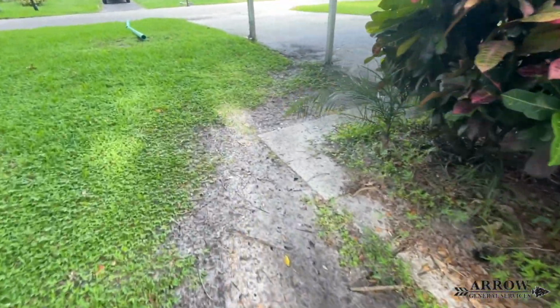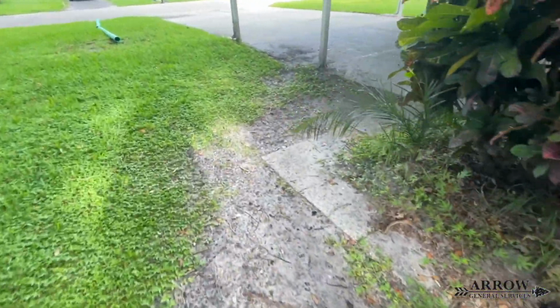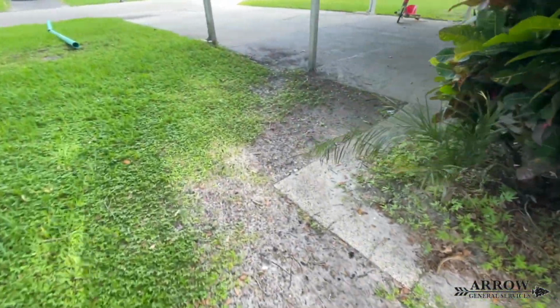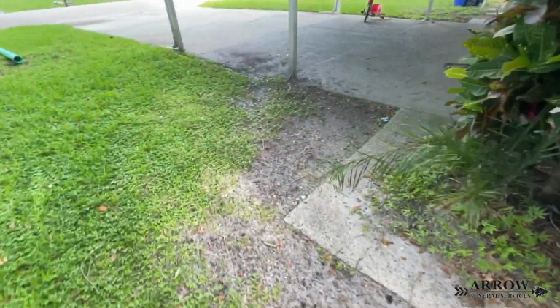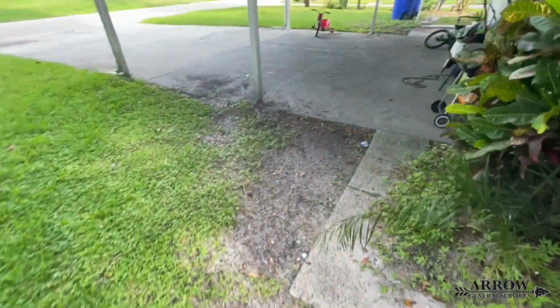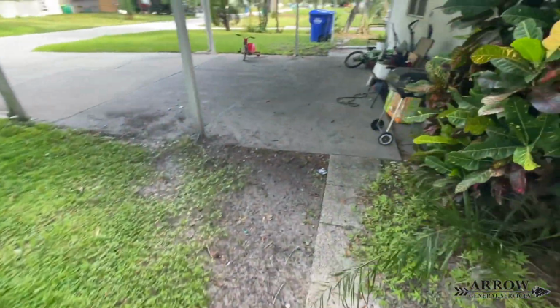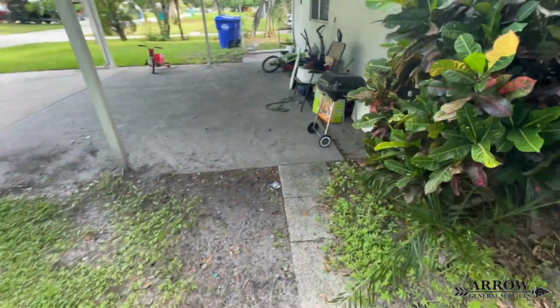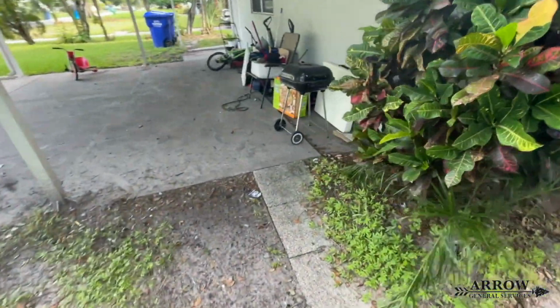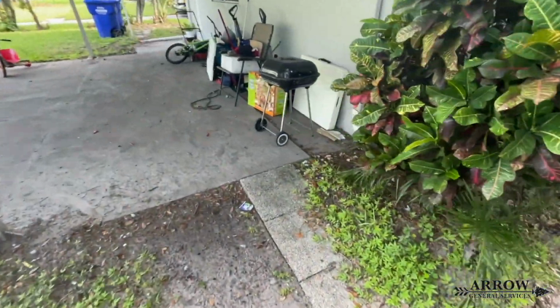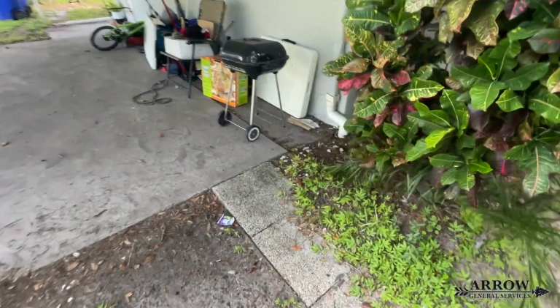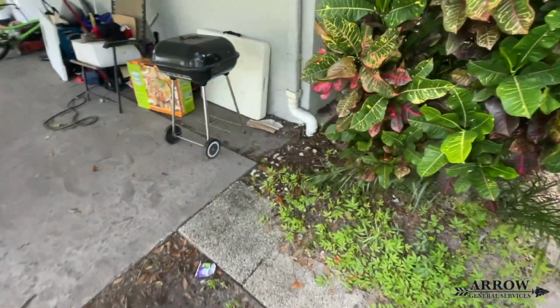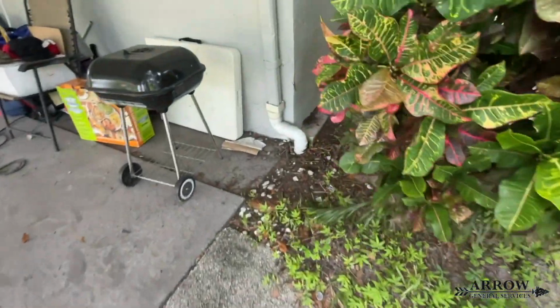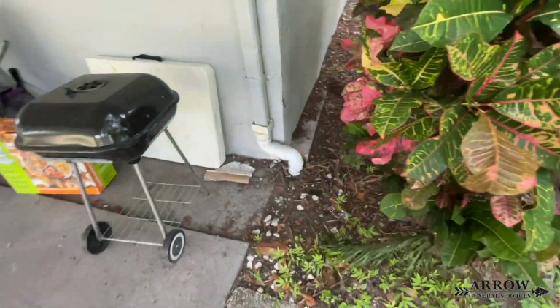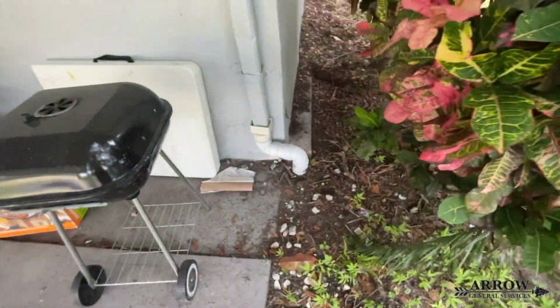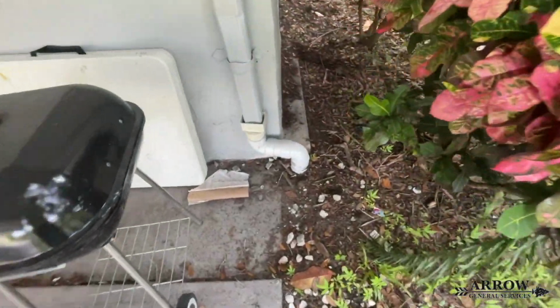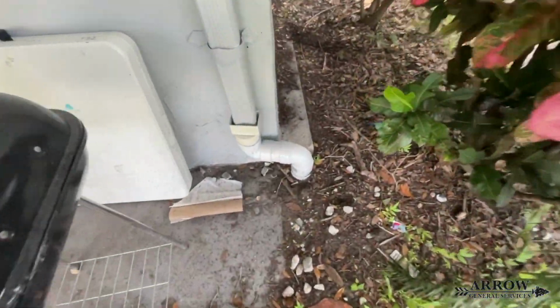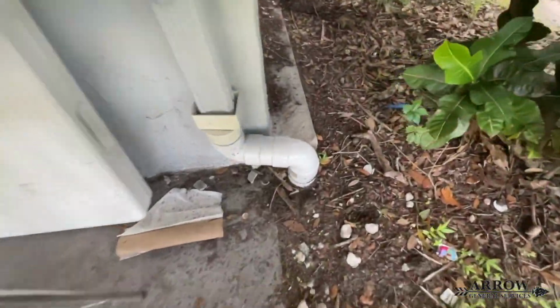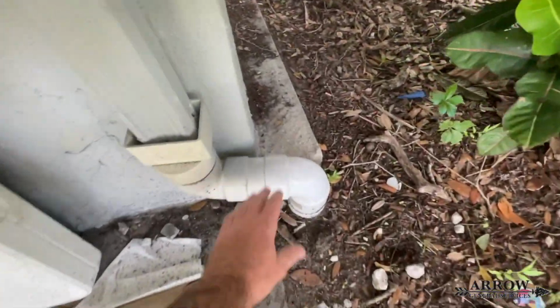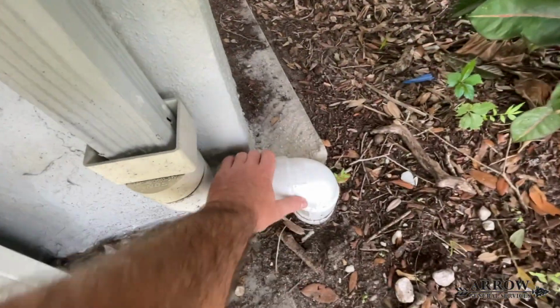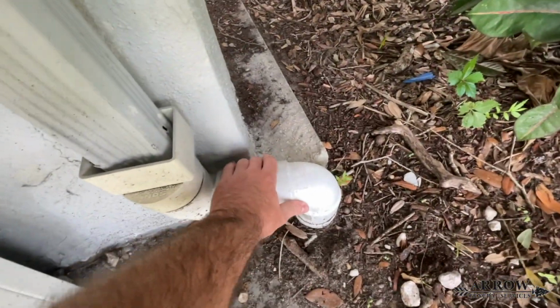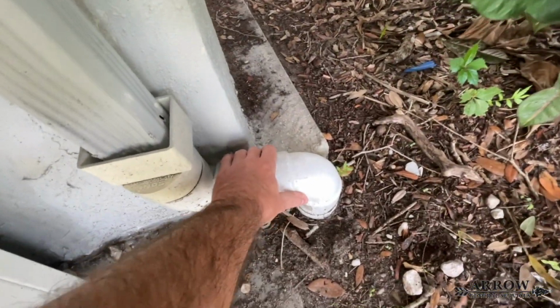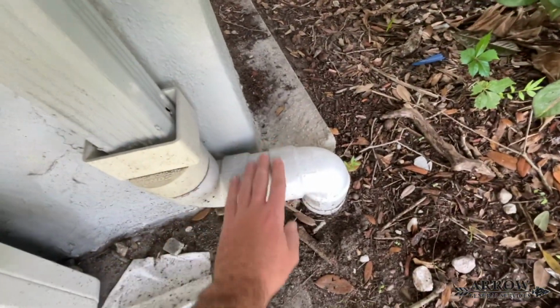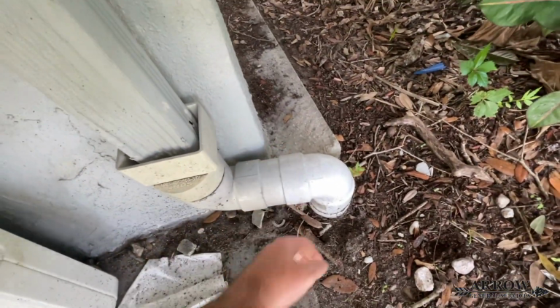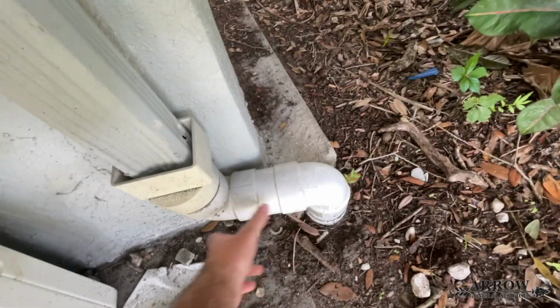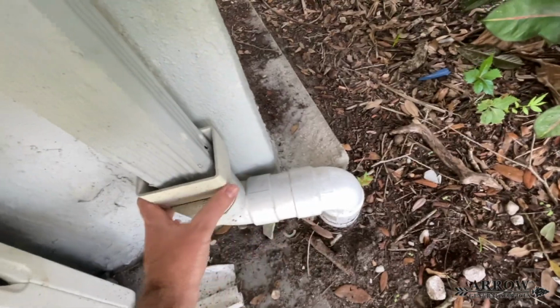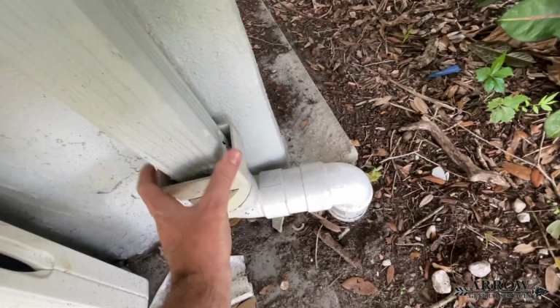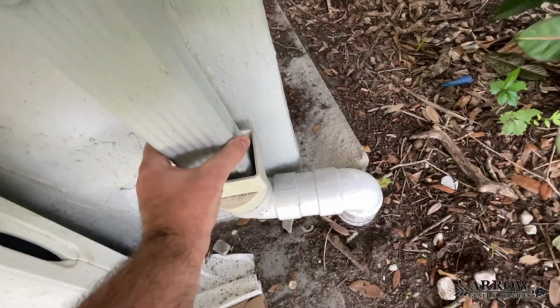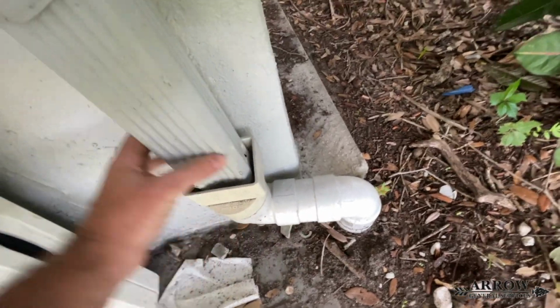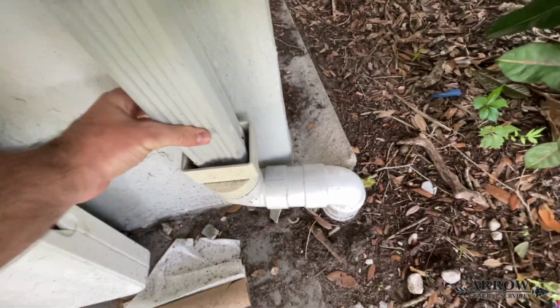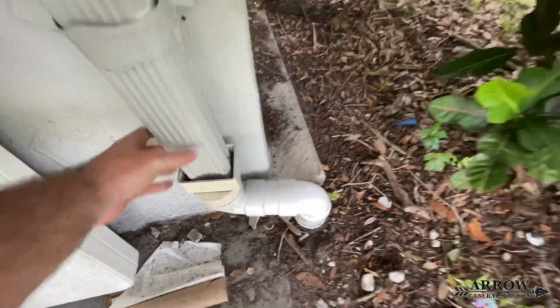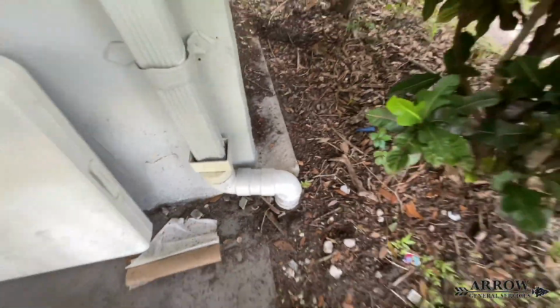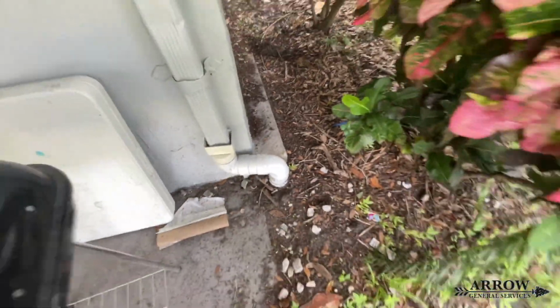We're also going to grab another gutter towards the front. It's already on its own line, but it backs up because the line is clogged. We're going to unclog that line and then pipe it into our system.